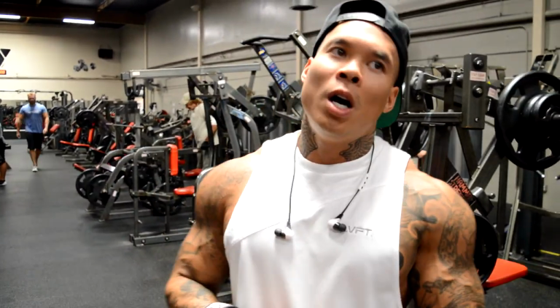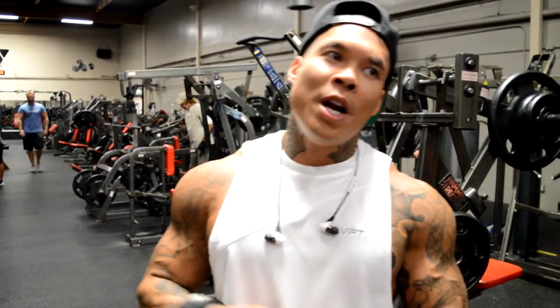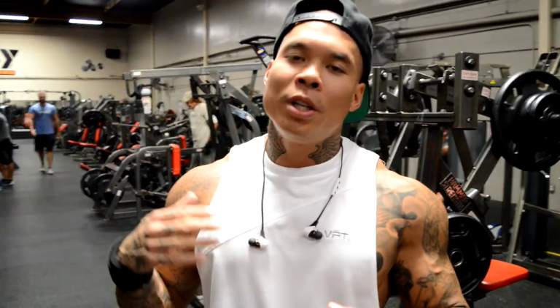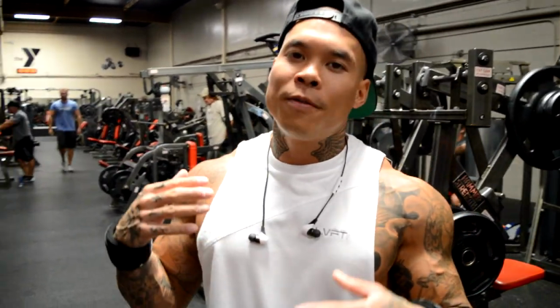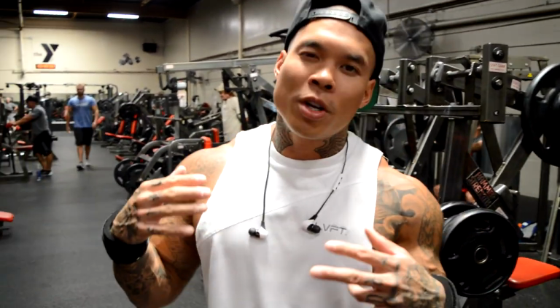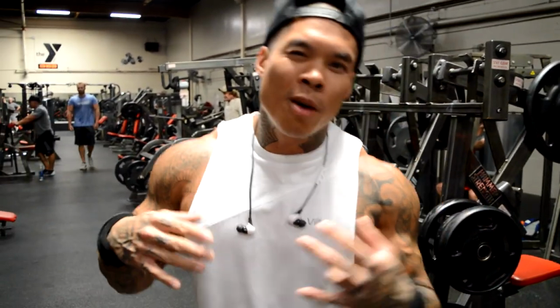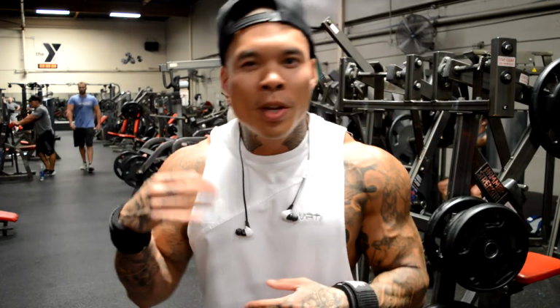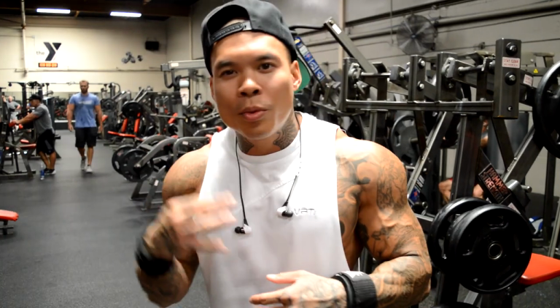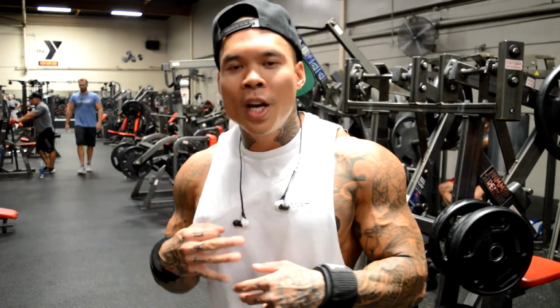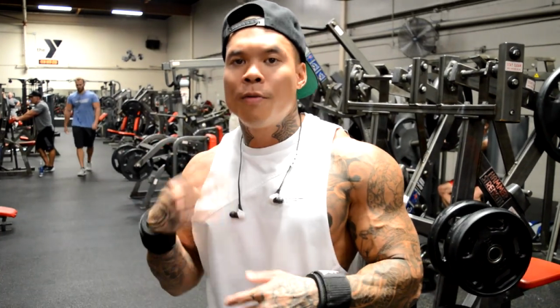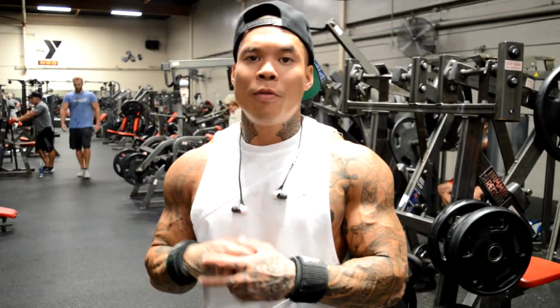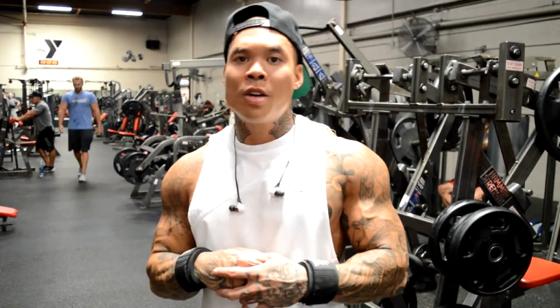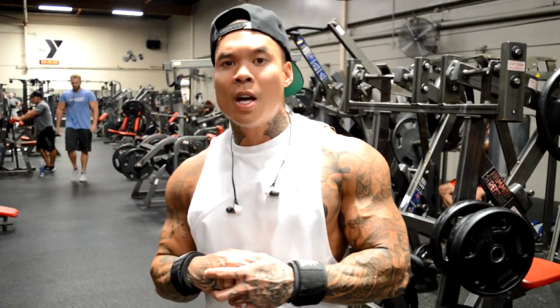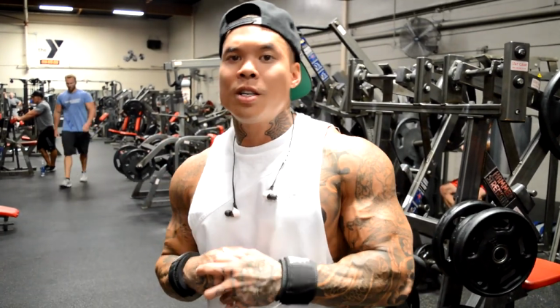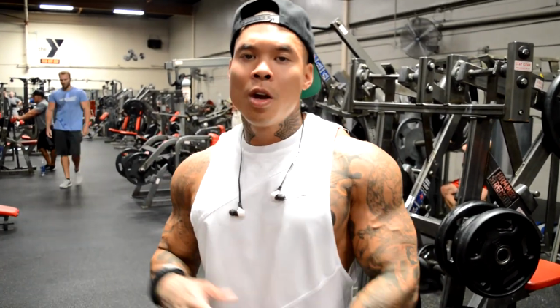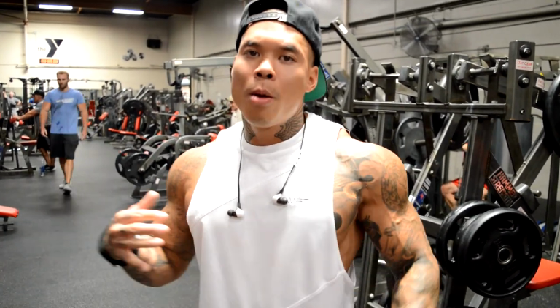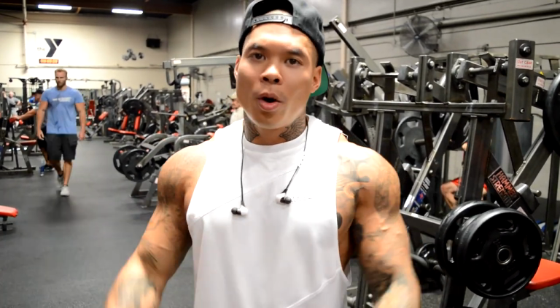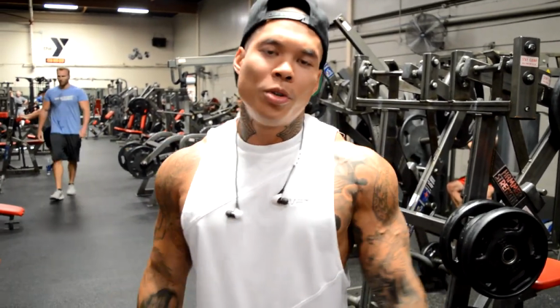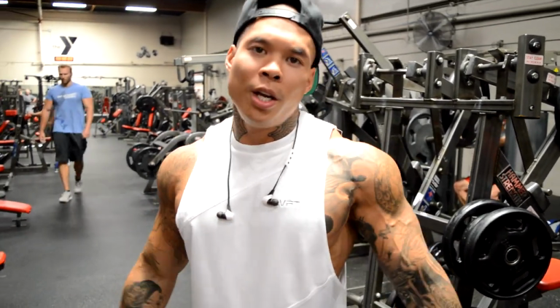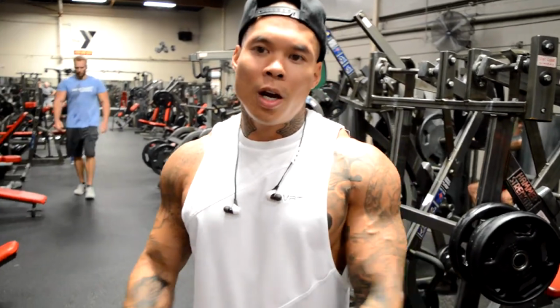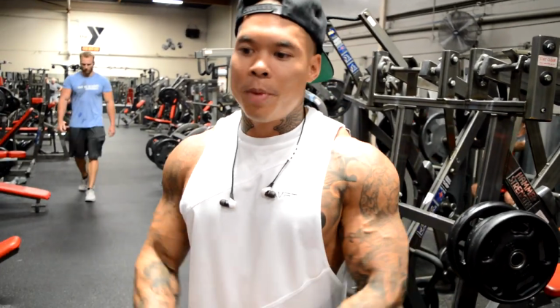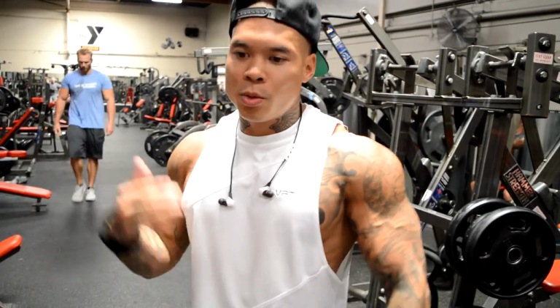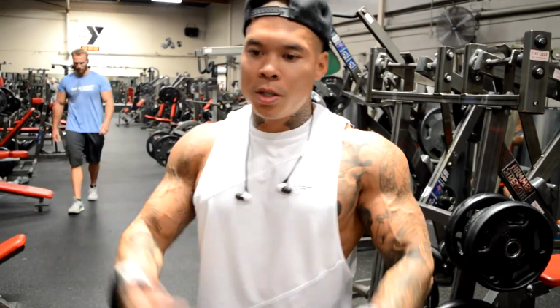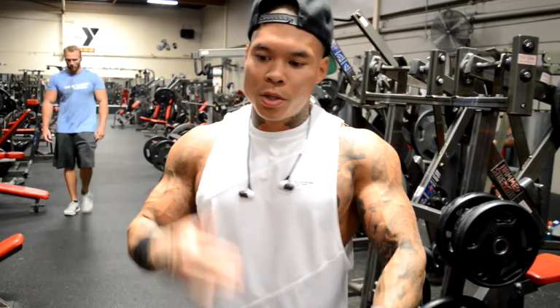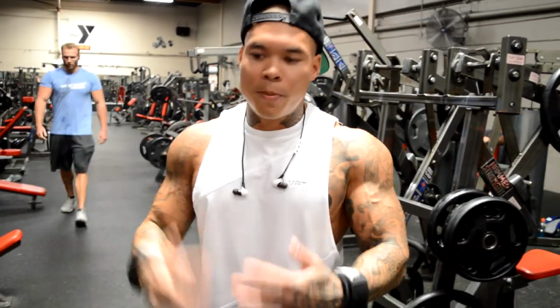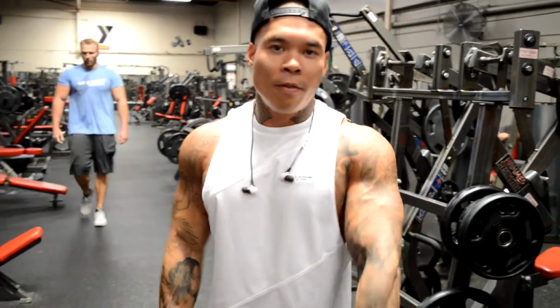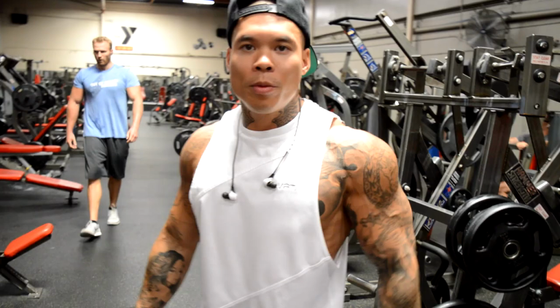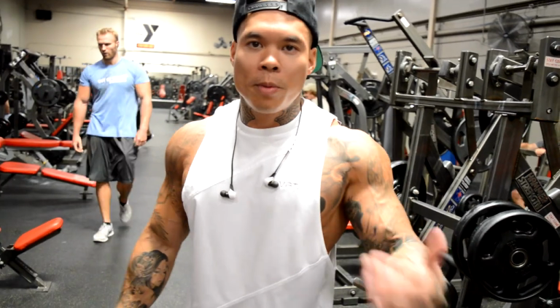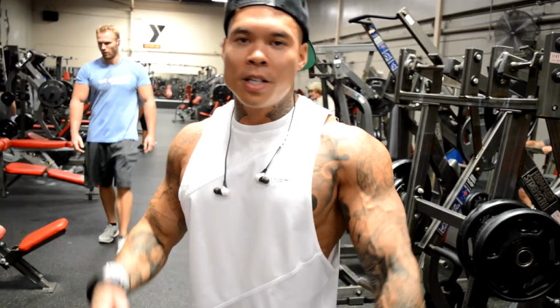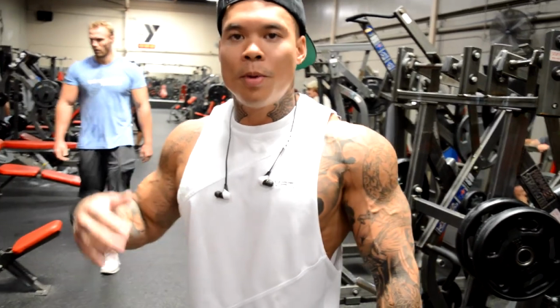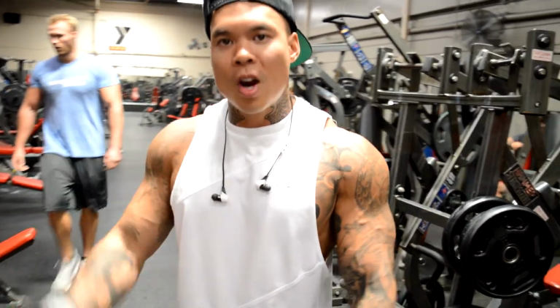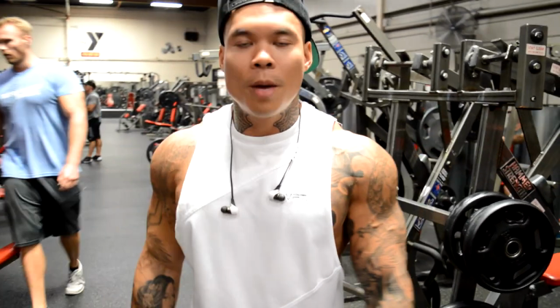I usually like to focus on maybe three to four different exercises per routine. I switch, usually switch back and forth between bicep and tricep.